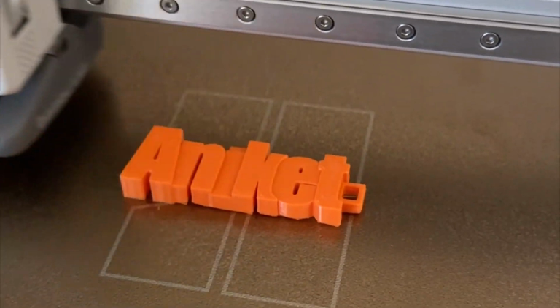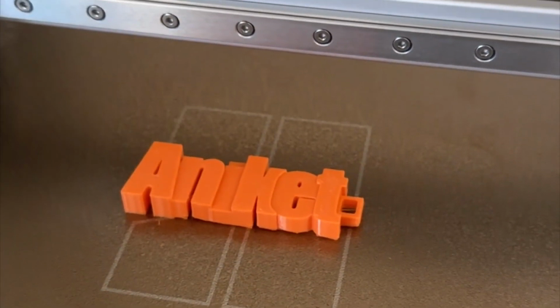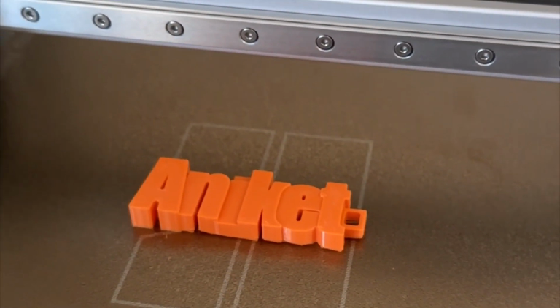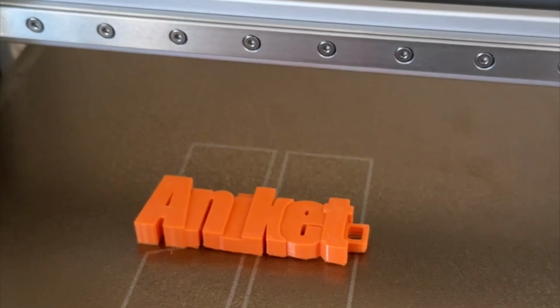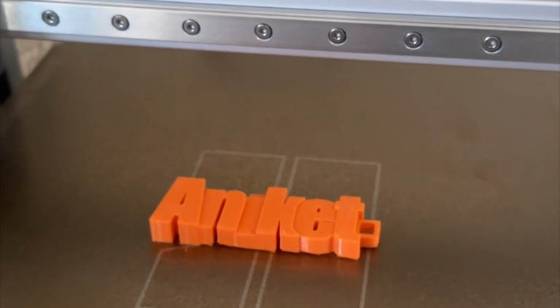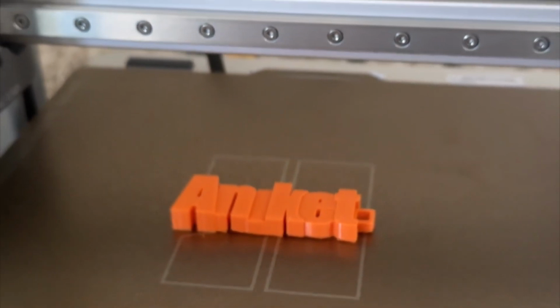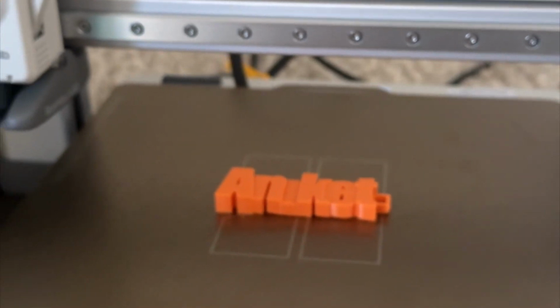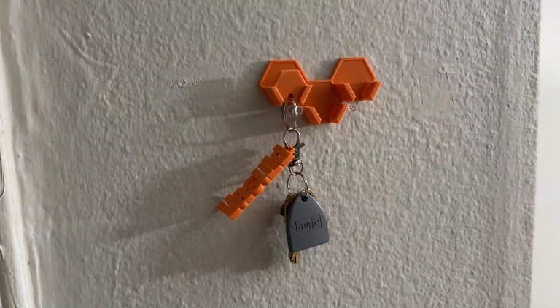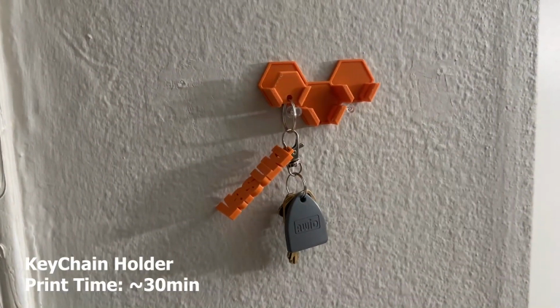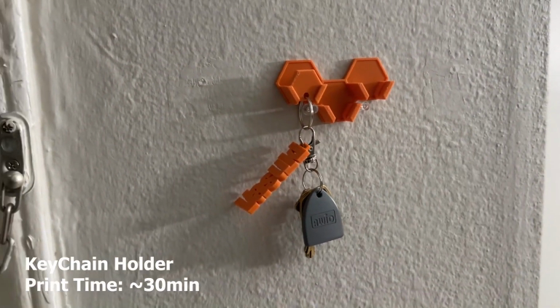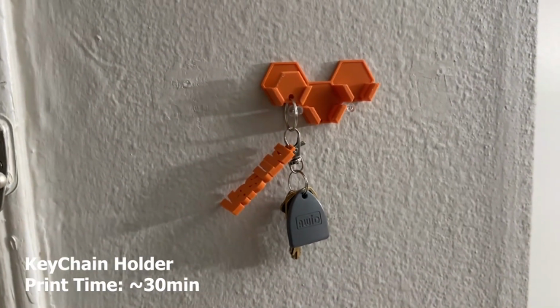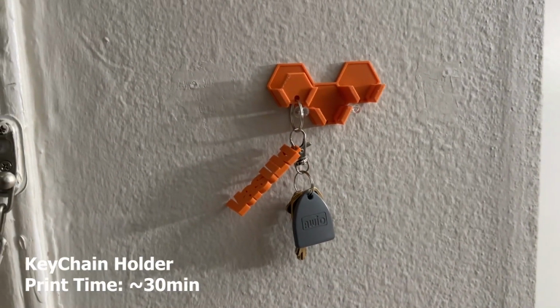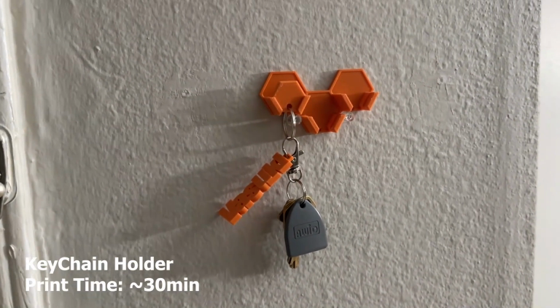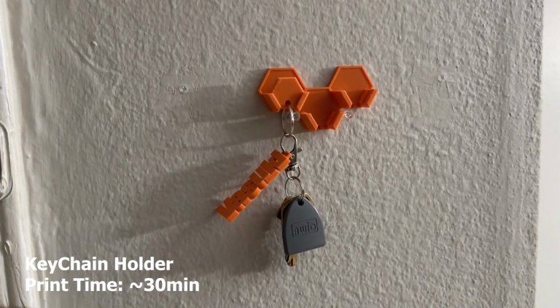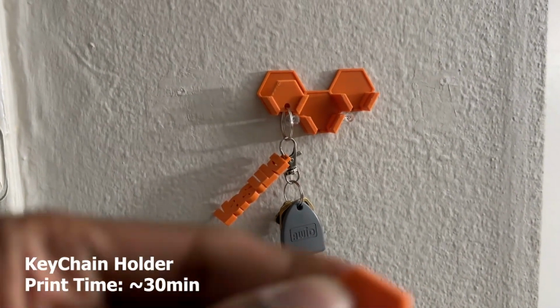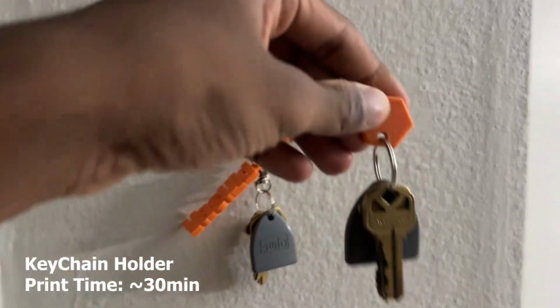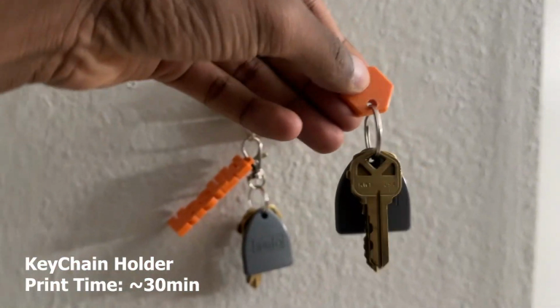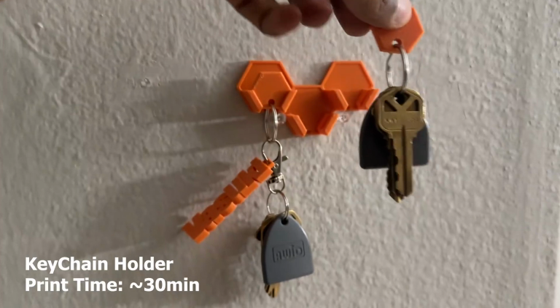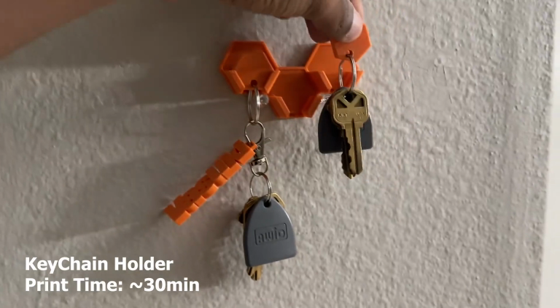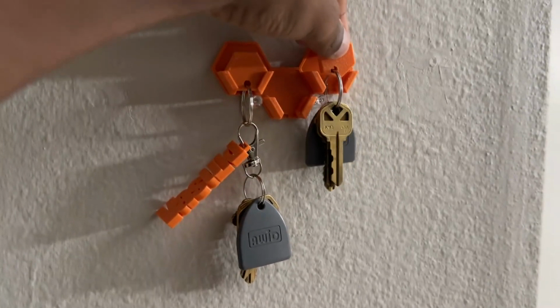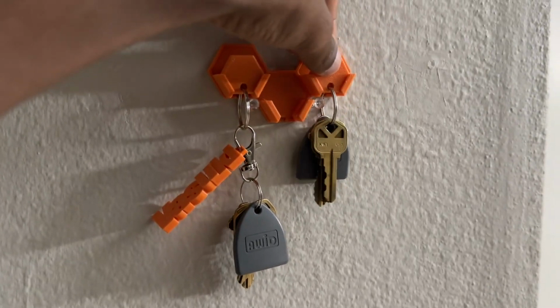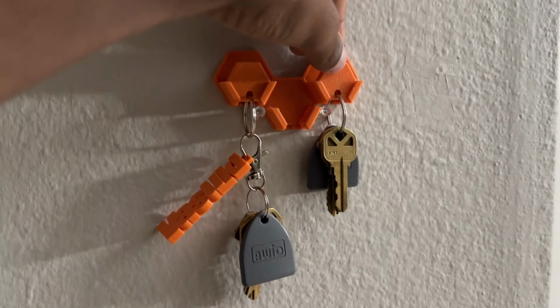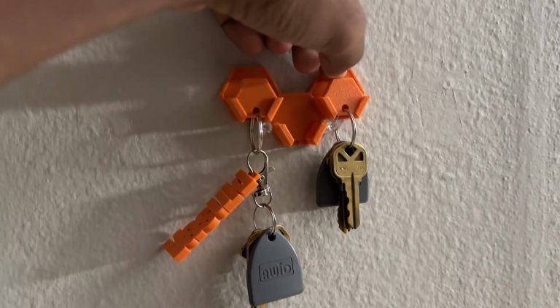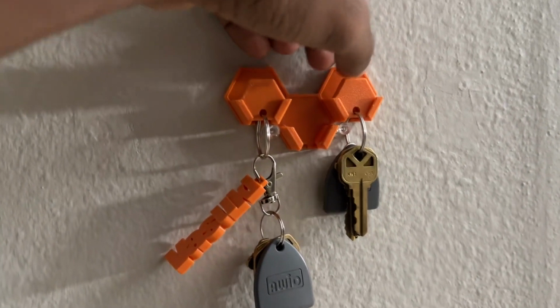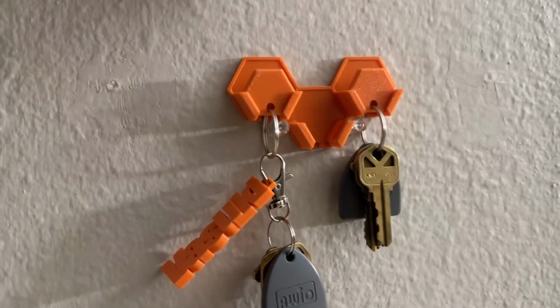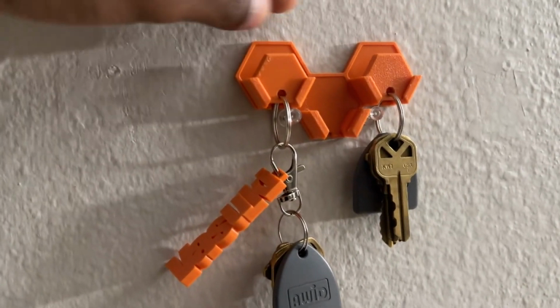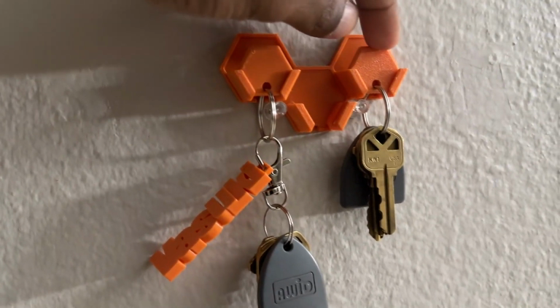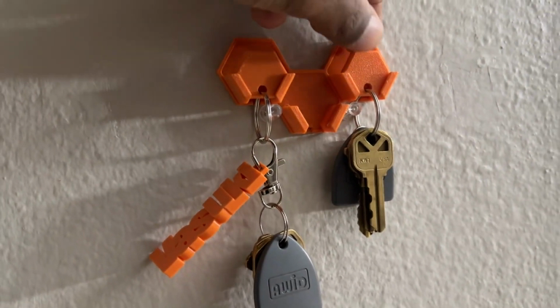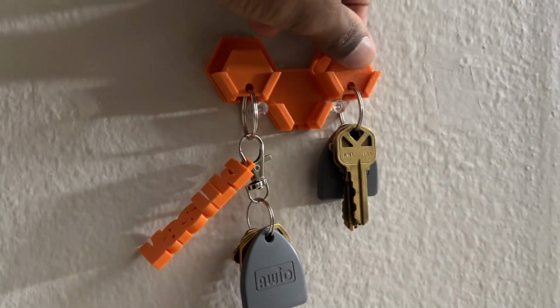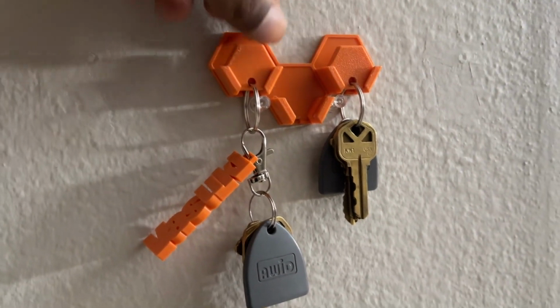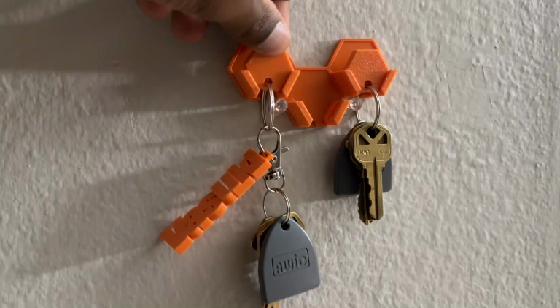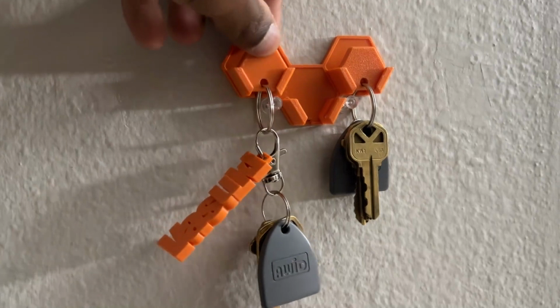I printed a keychain holder with hexagons that you can hang things on. I use it in my house — I've stuck it to the wall next to my door.